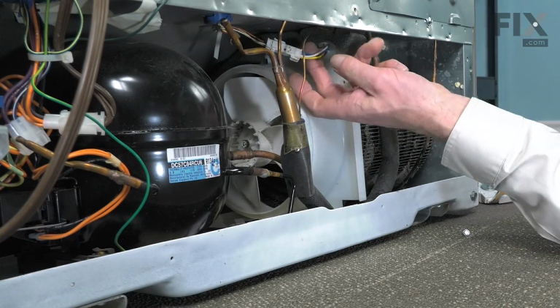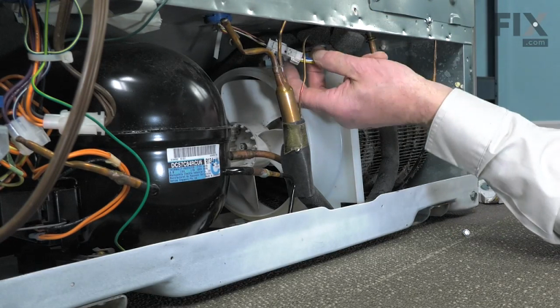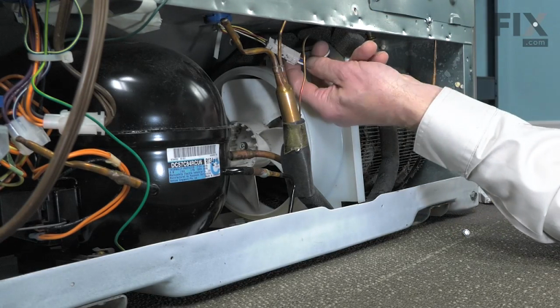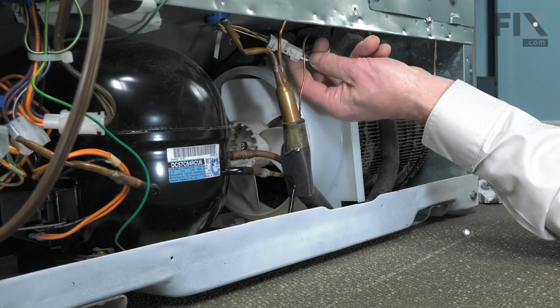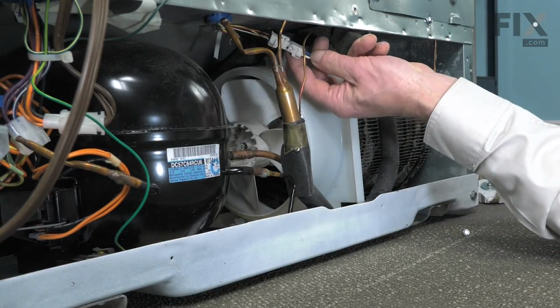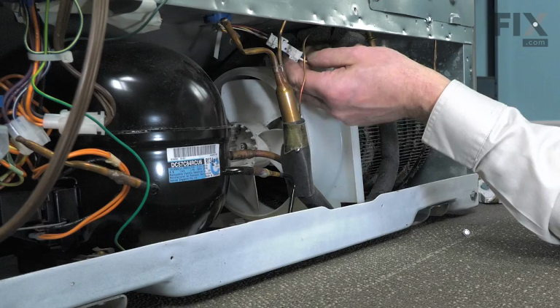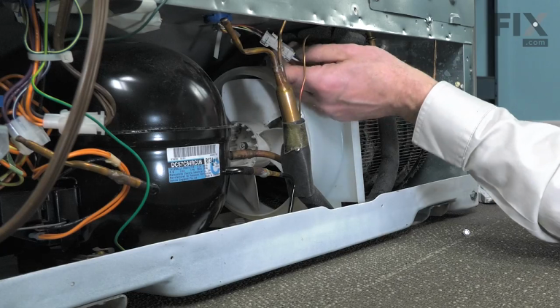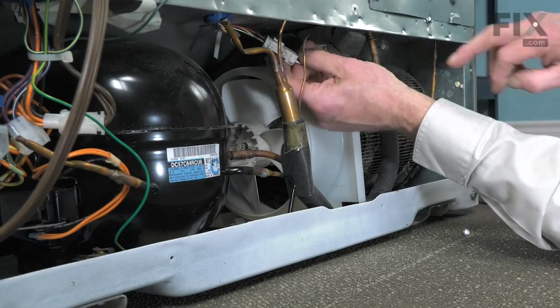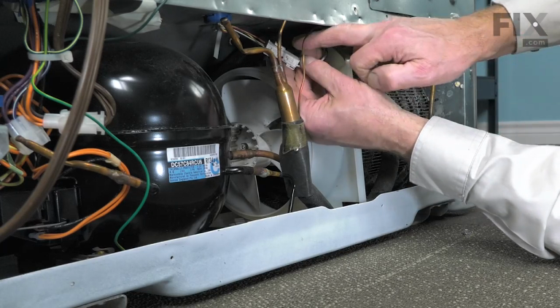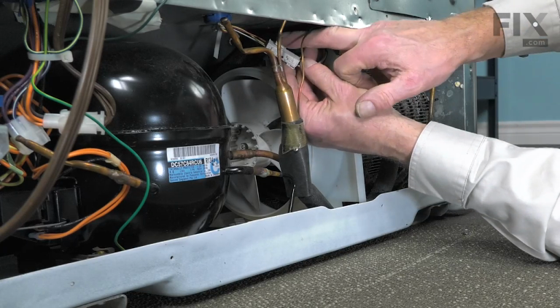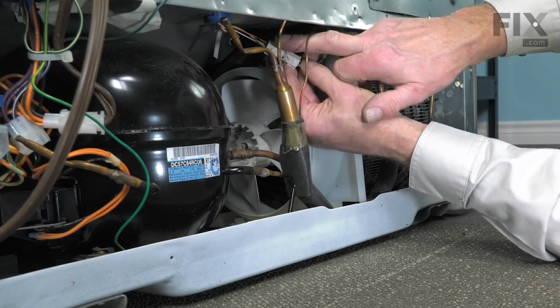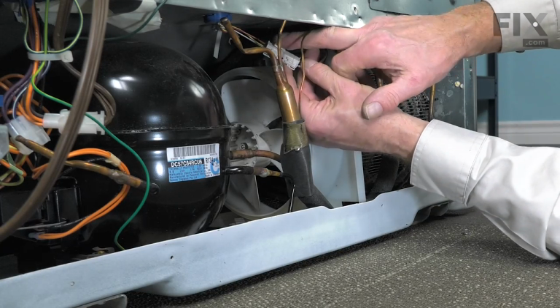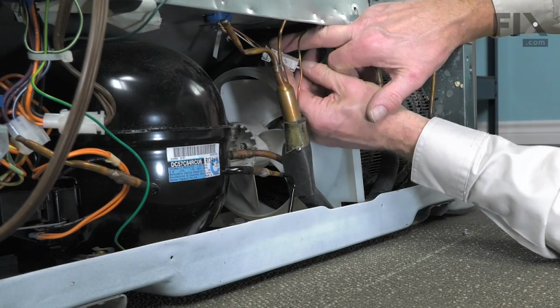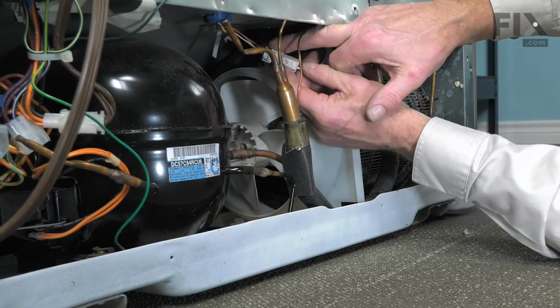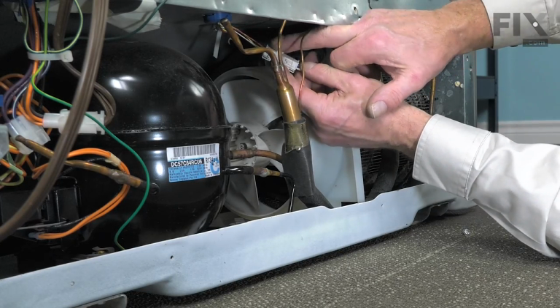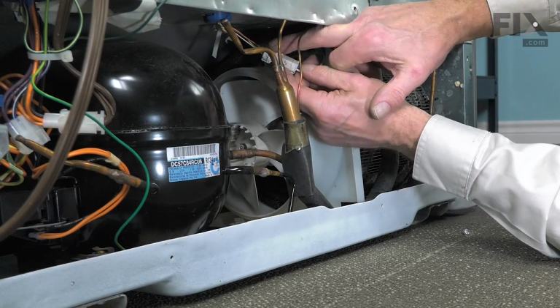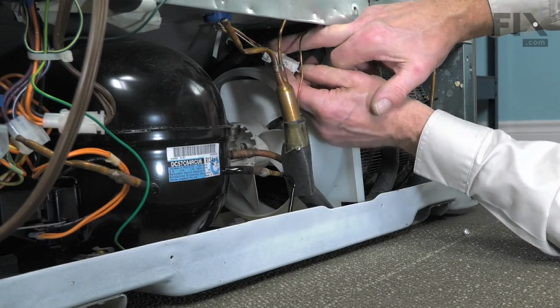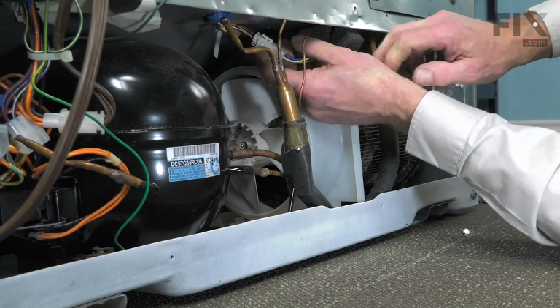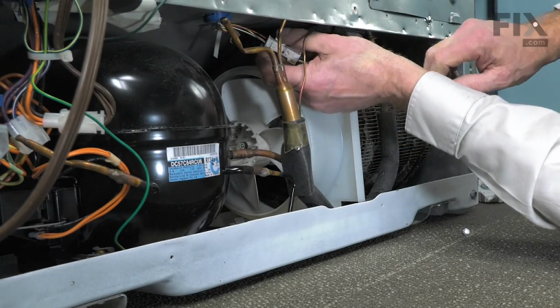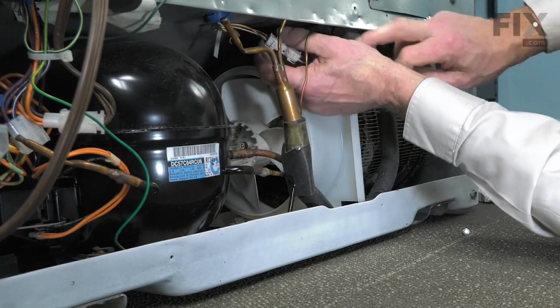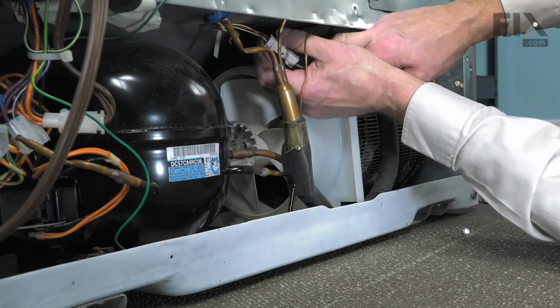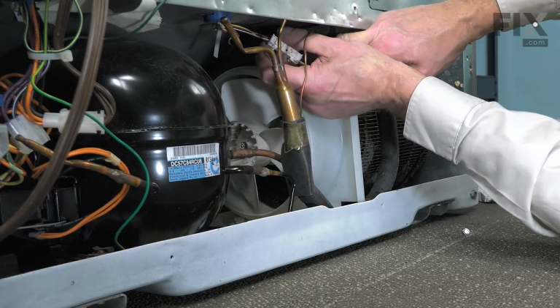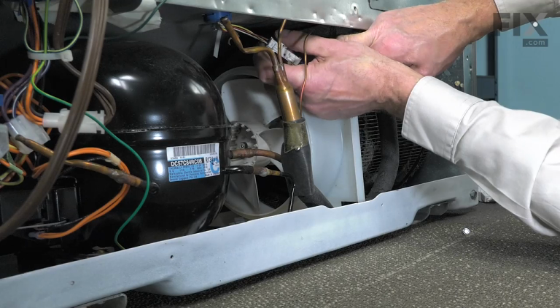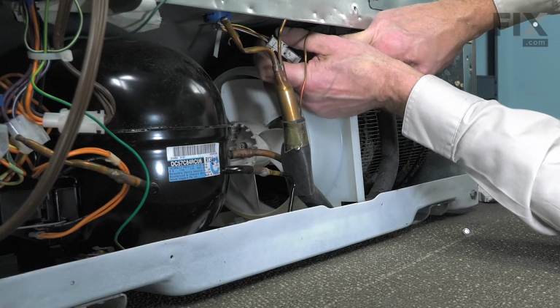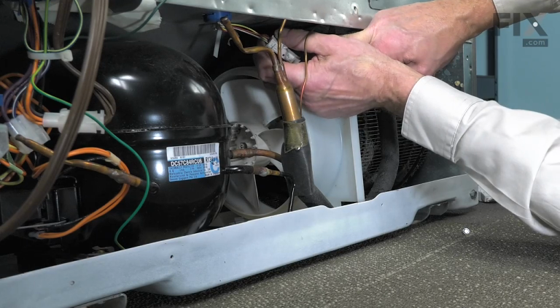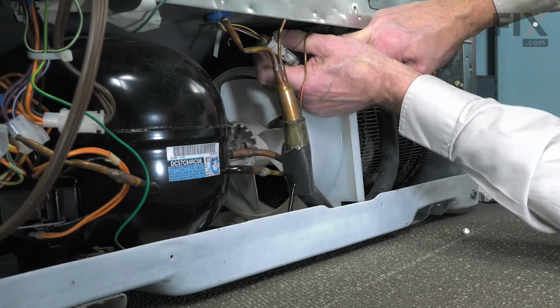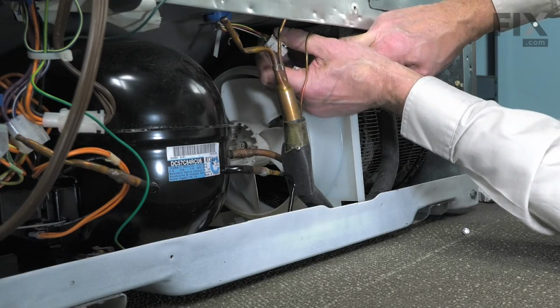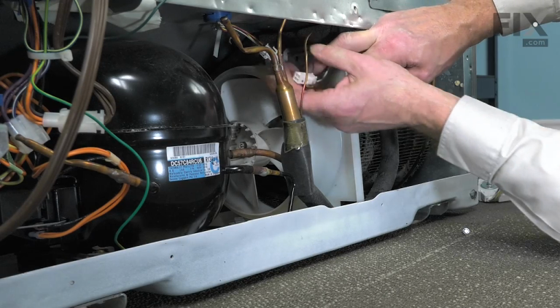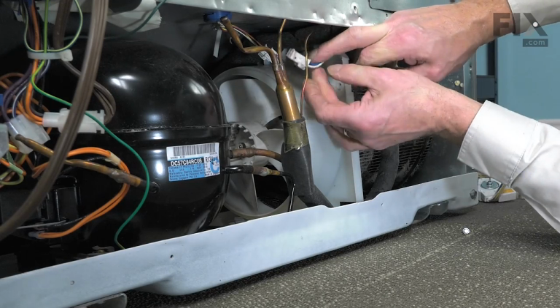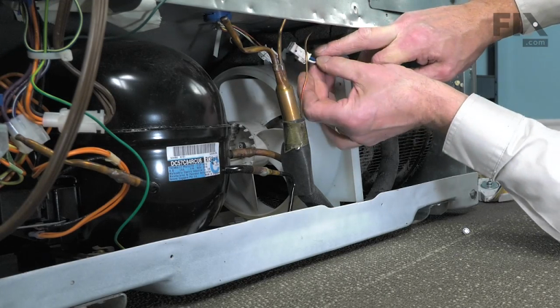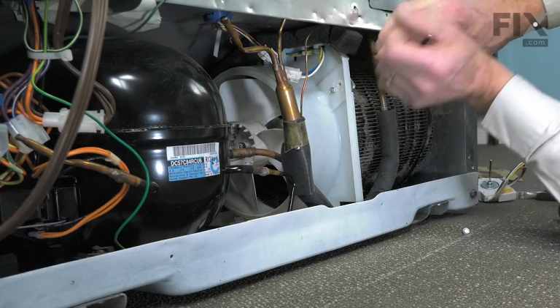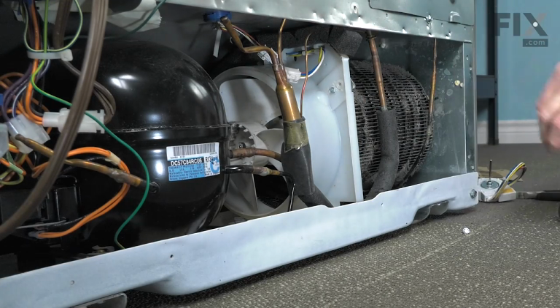Next, we'll disconnect the wire harness. Just release that little locking tab and separate it.